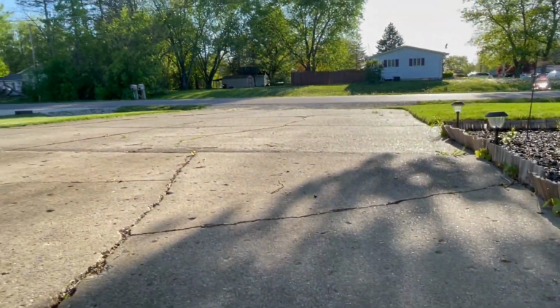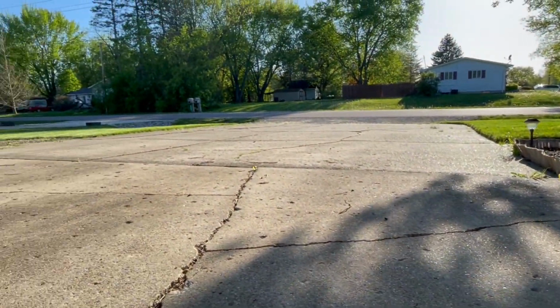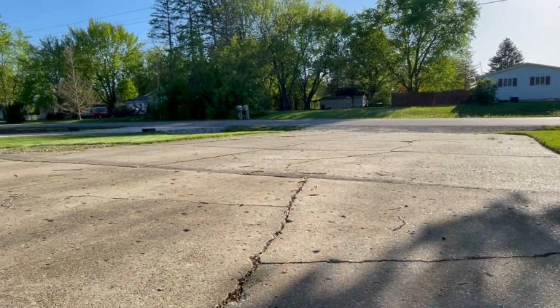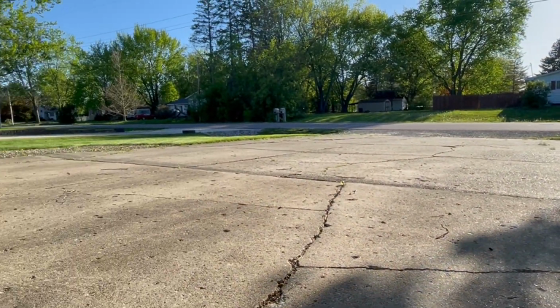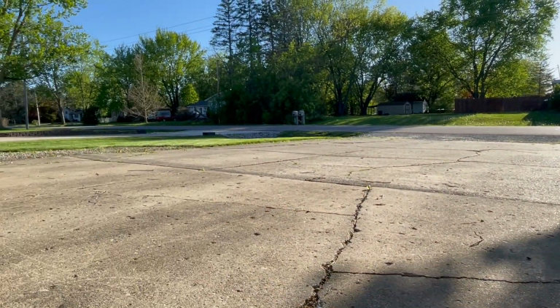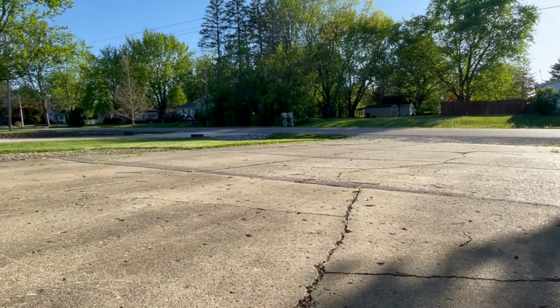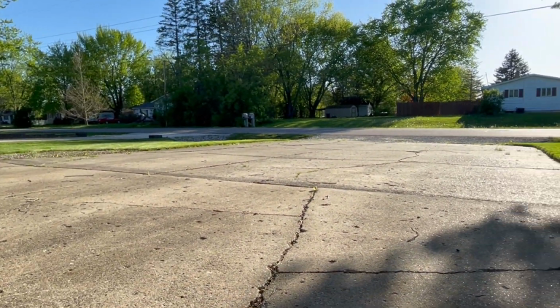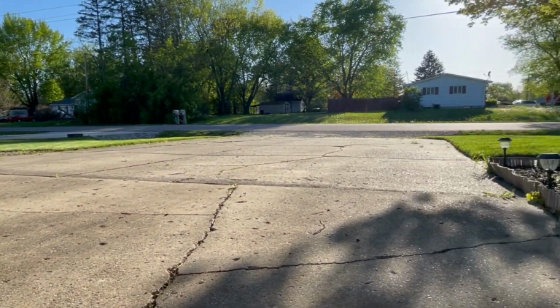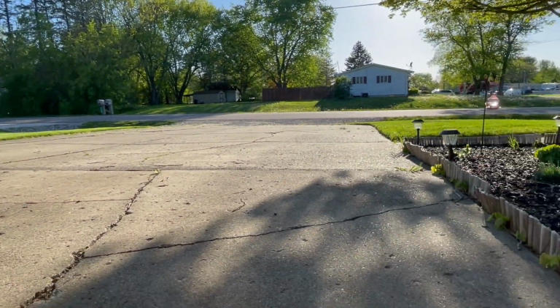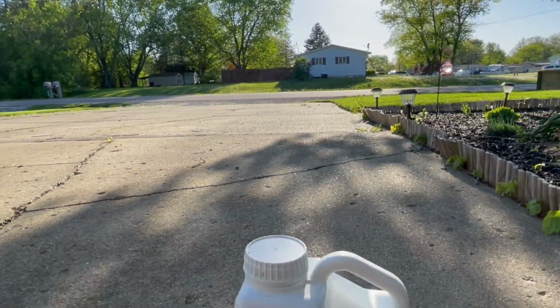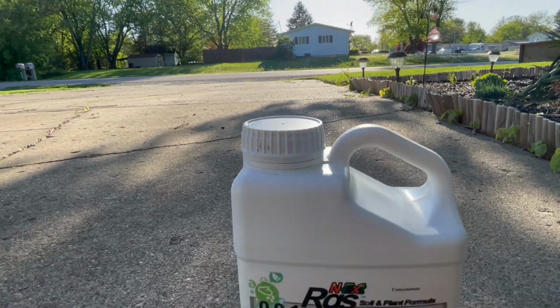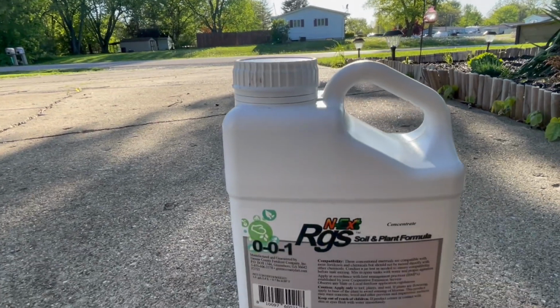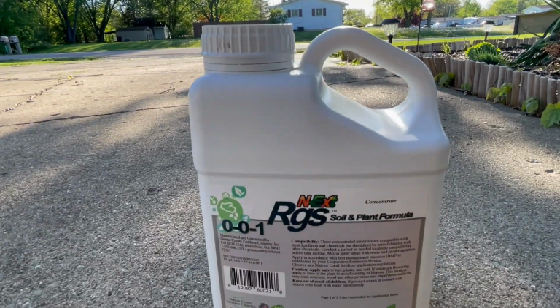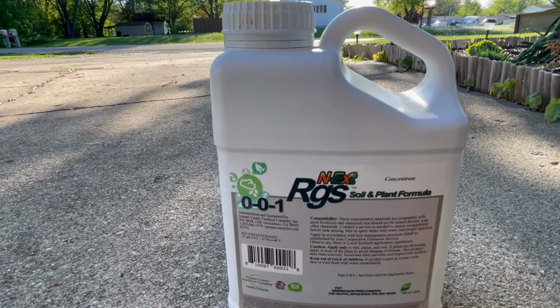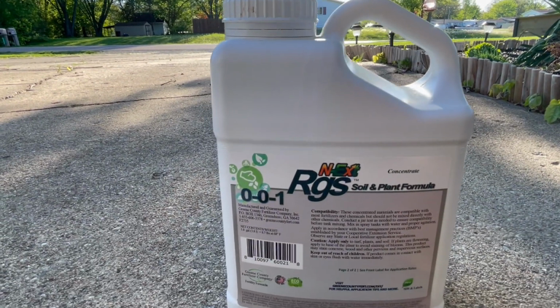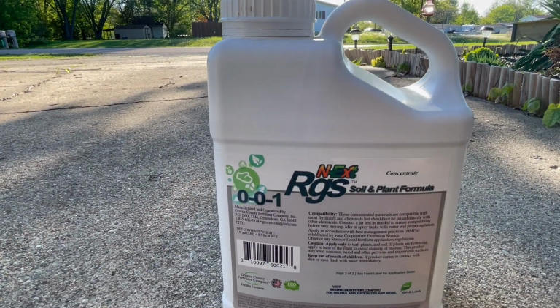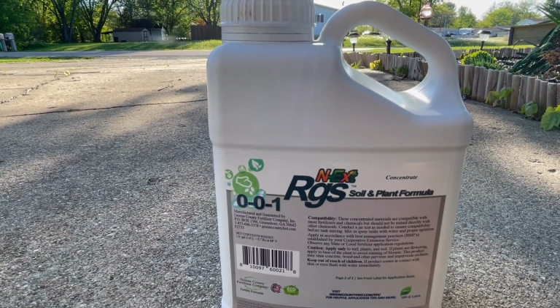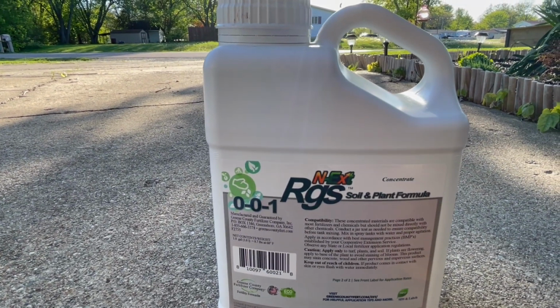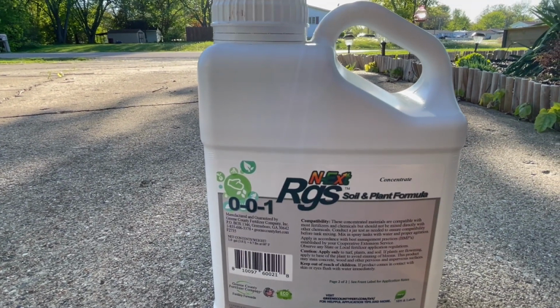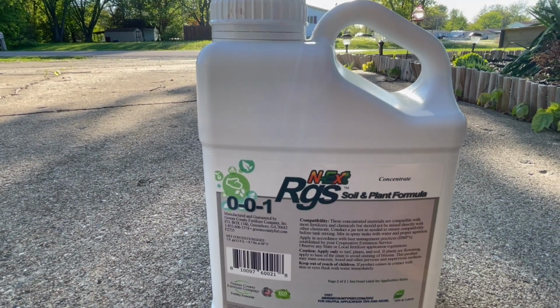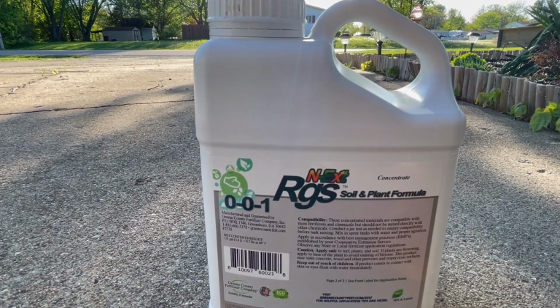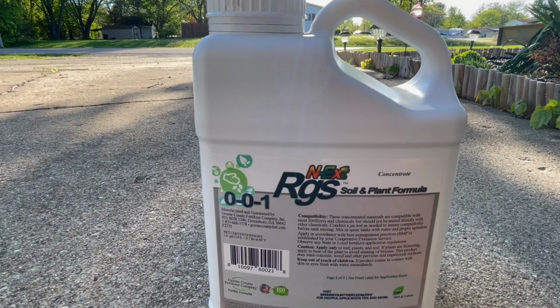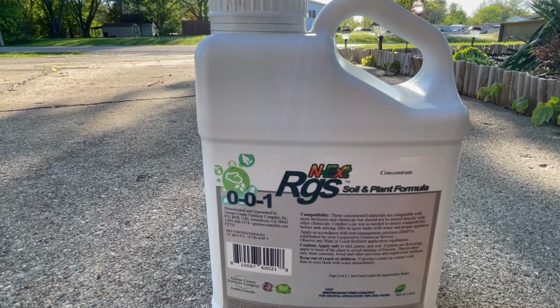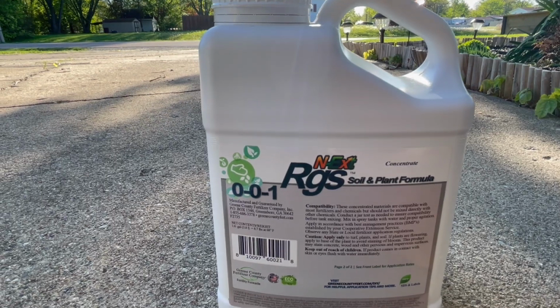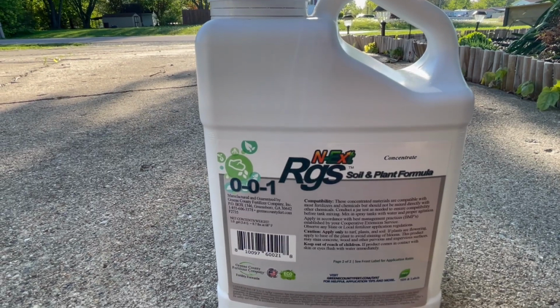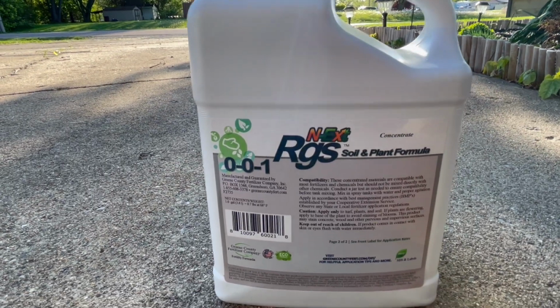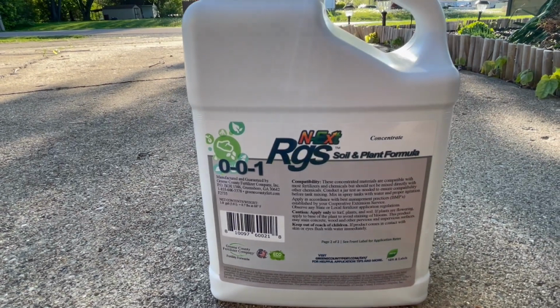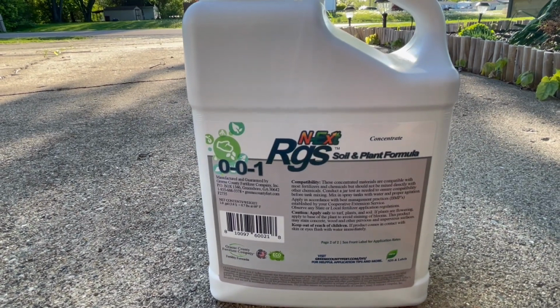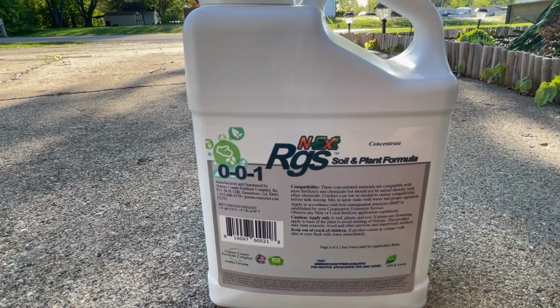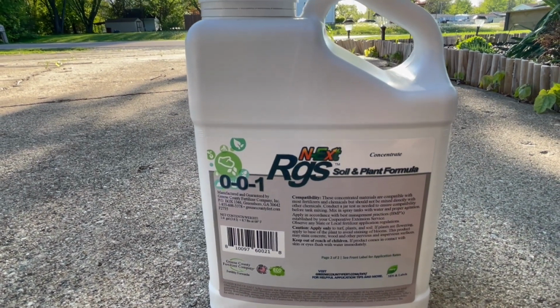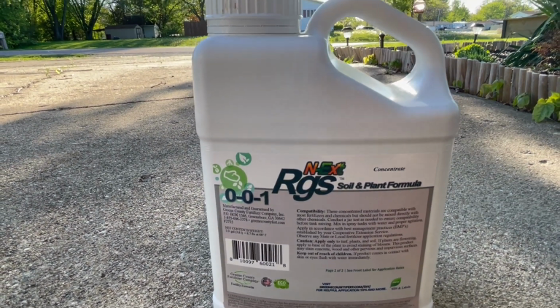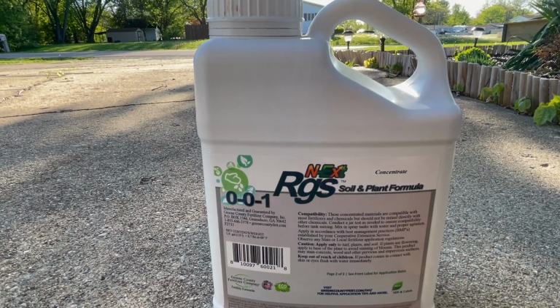I have about 13,000 square feet of lawn between the side of the house, front, back, everything. I'm going to apply at about three to four ounces per gallon. I think I did four ounces last time — I'm going to try three ounces to extend it a little bit further for the back.